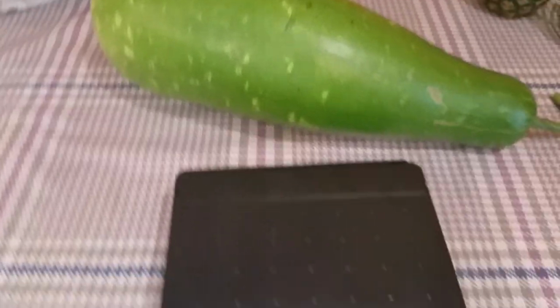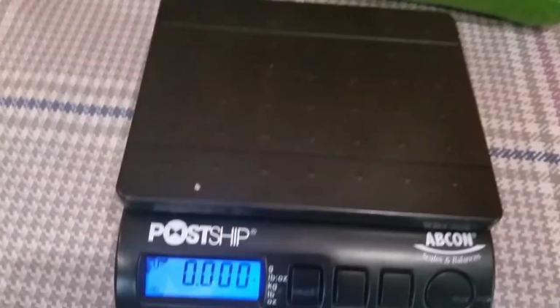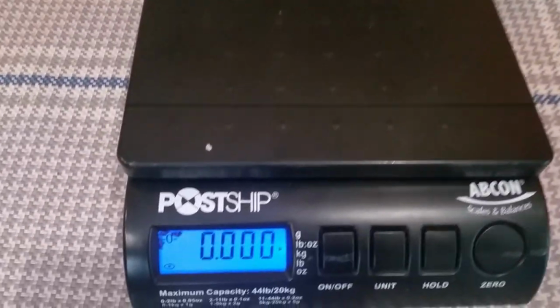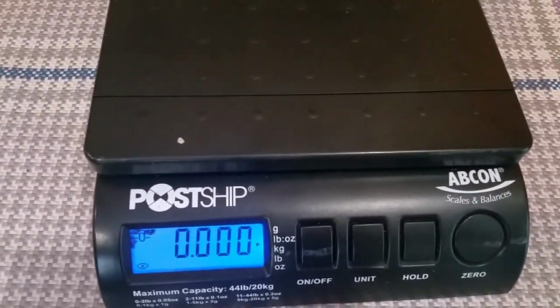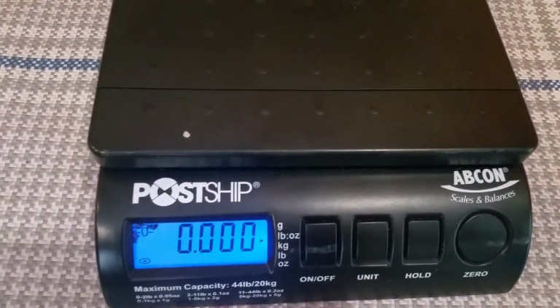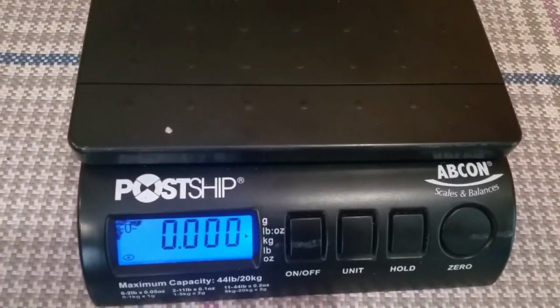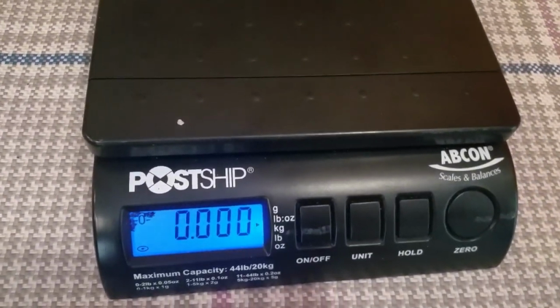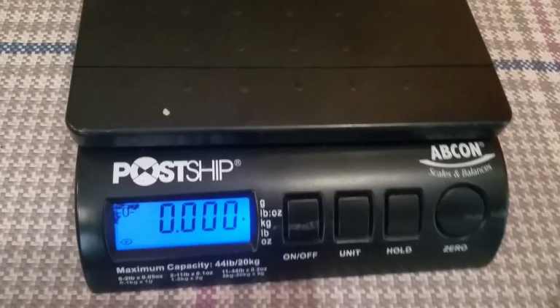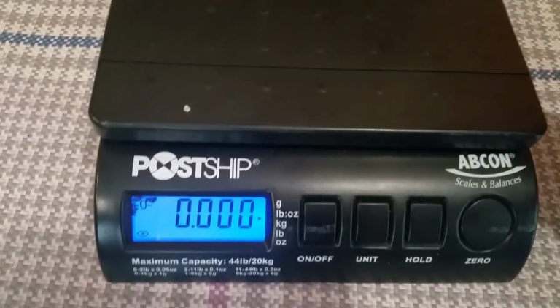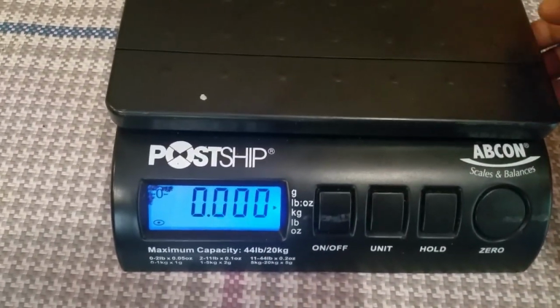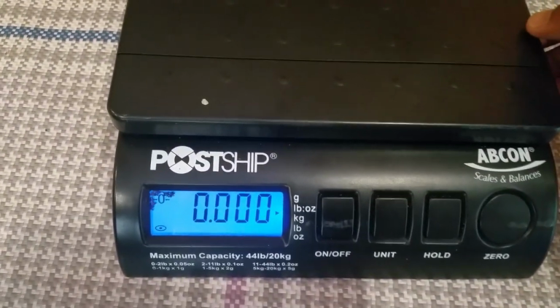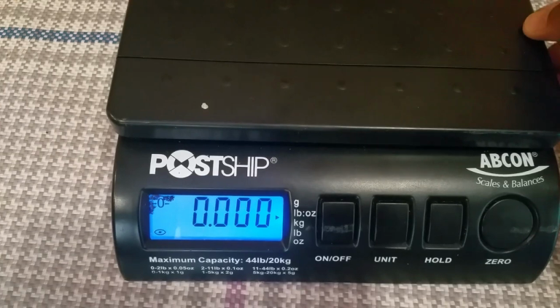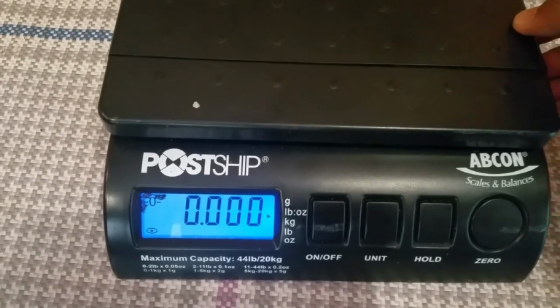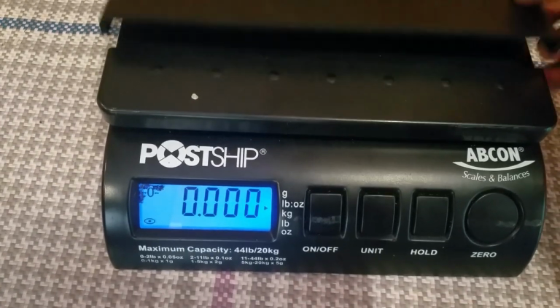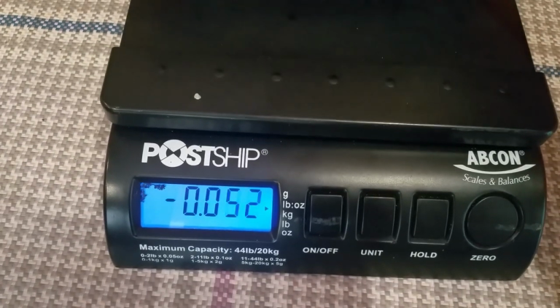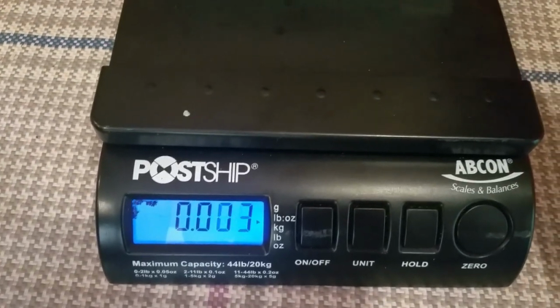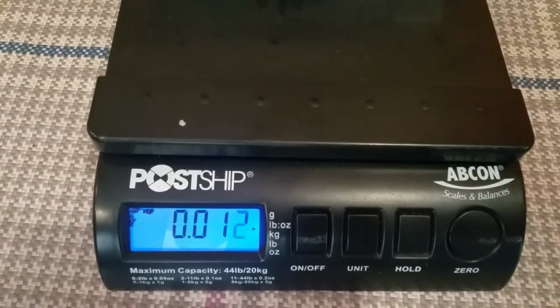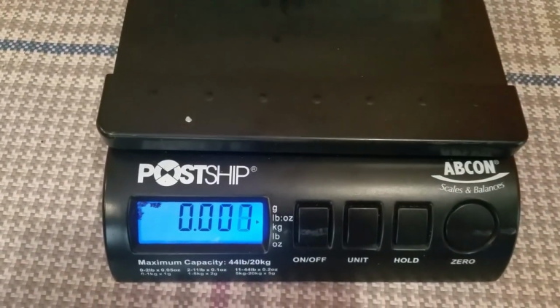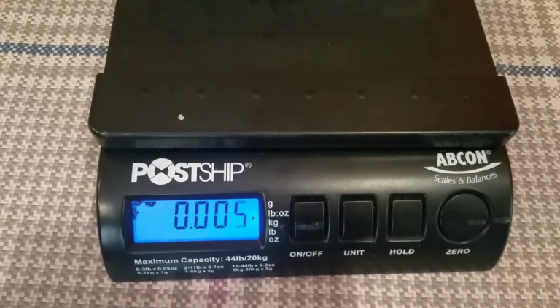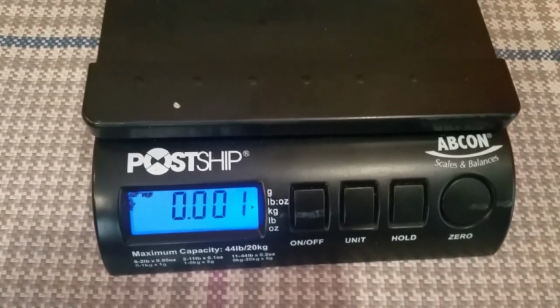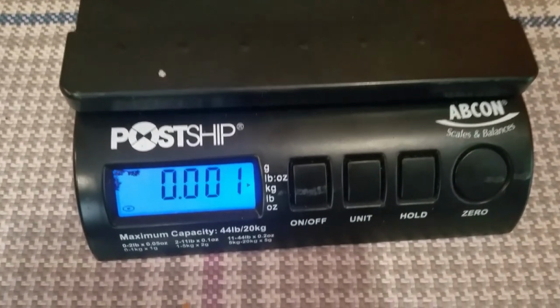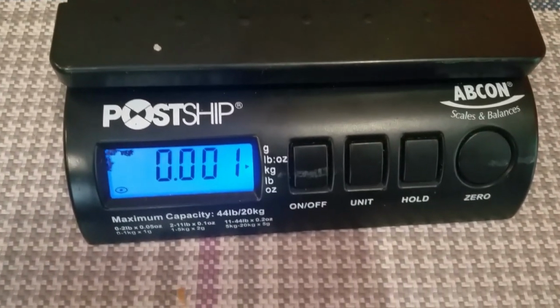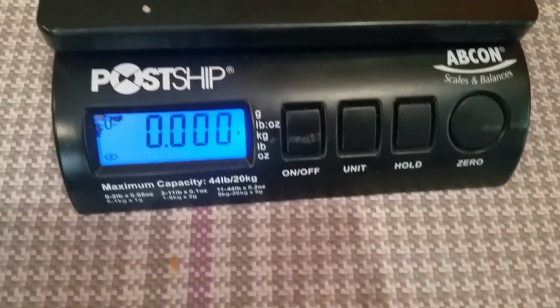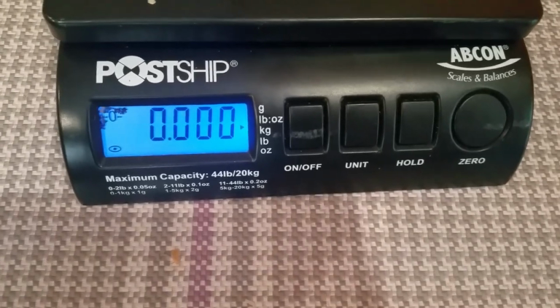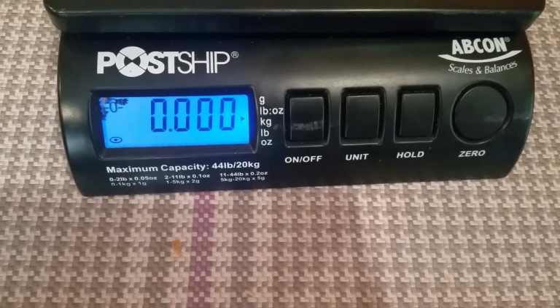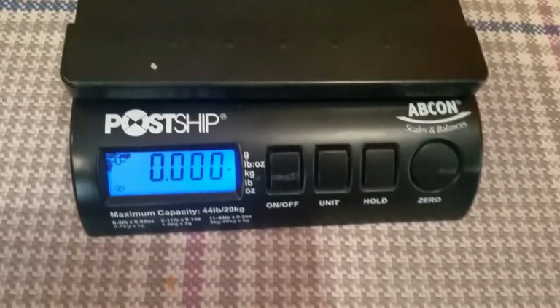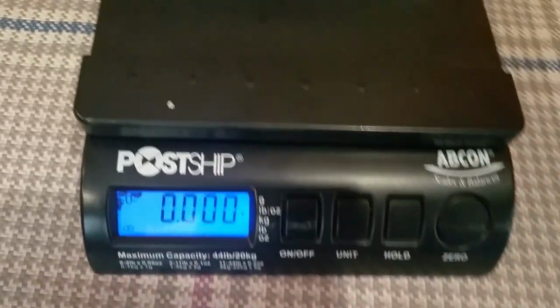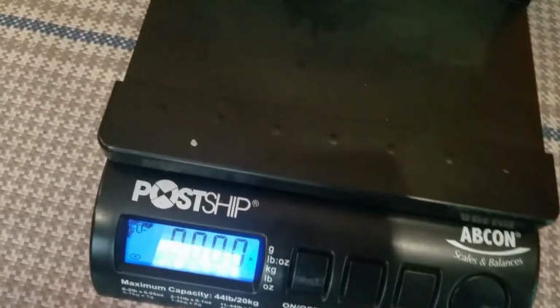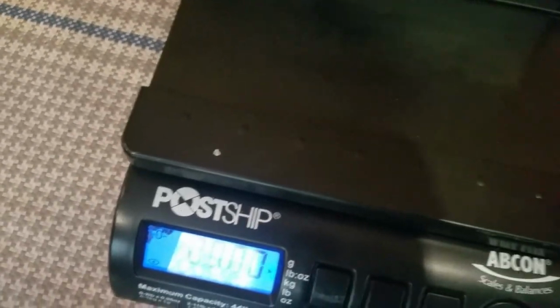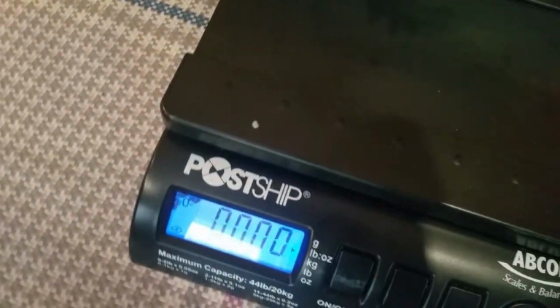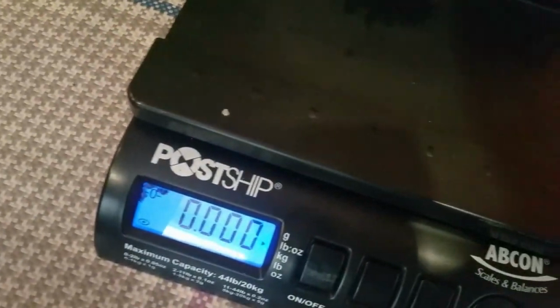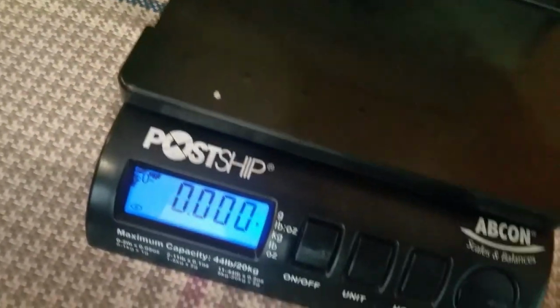So I have a scale here. I don't usually have this scale, but I do sell things on eBay so I use it. We are going to put the Lau on the scale and see how big we have managed to grow this Lau. Let's get it on.